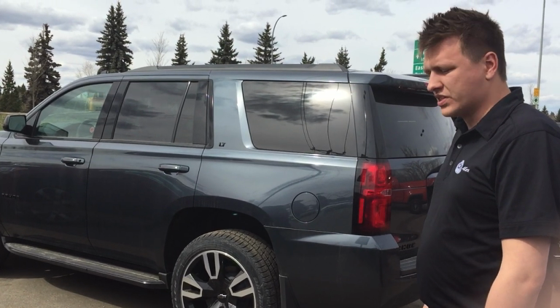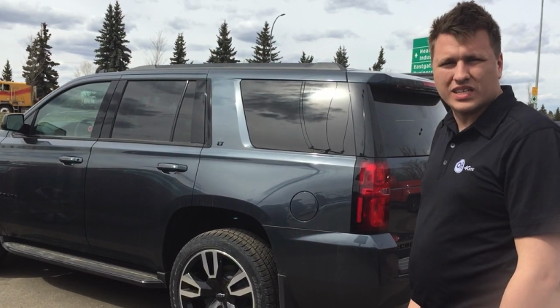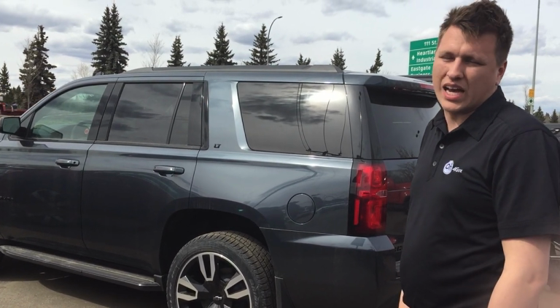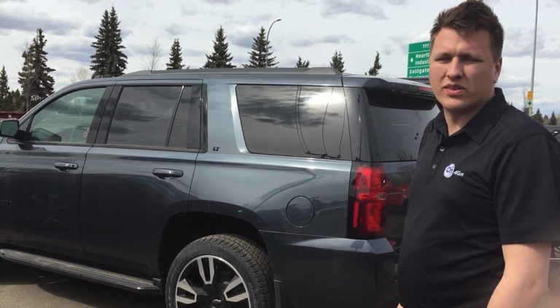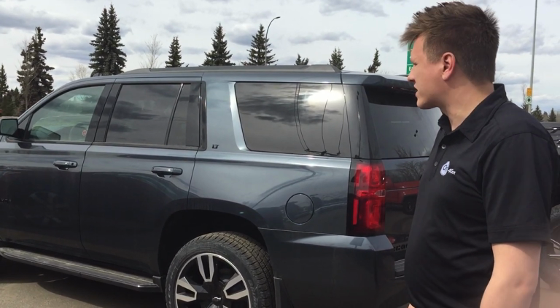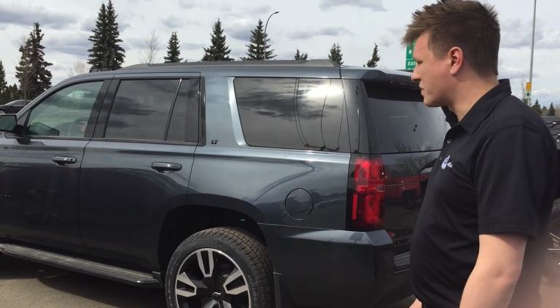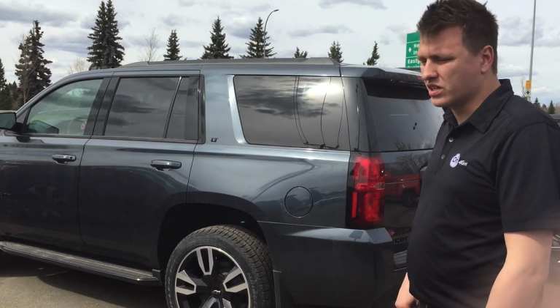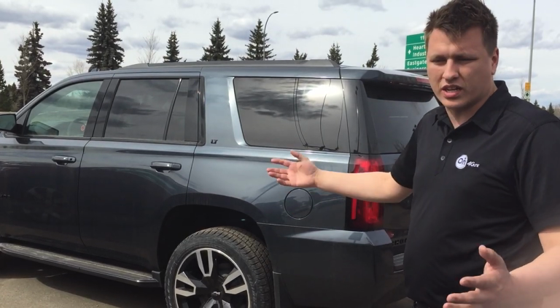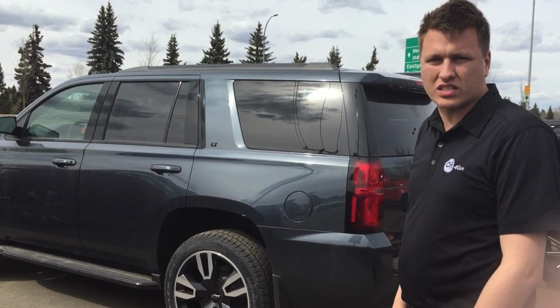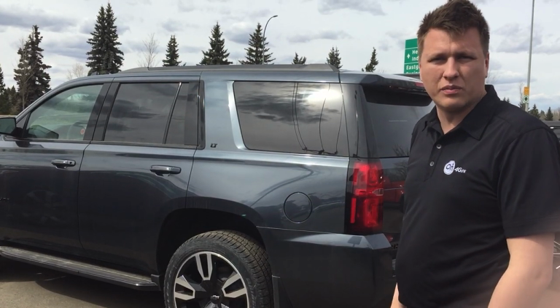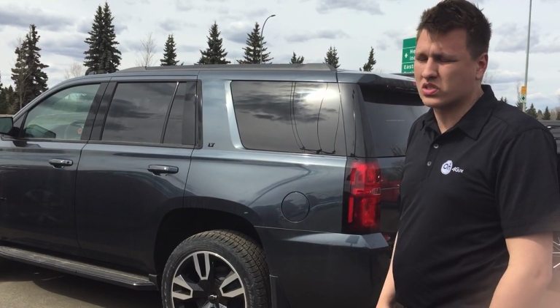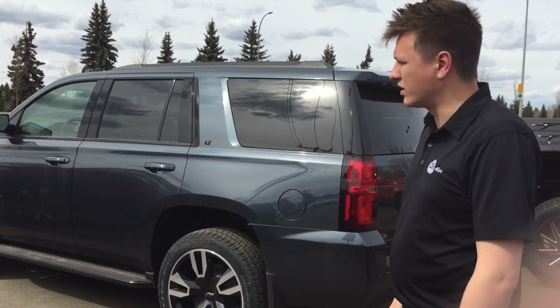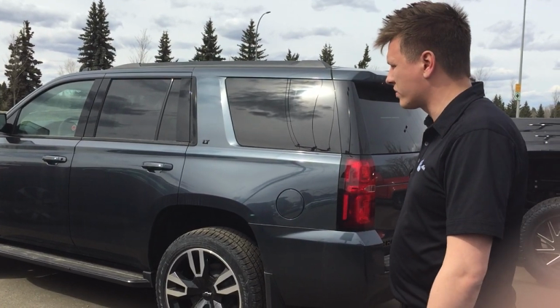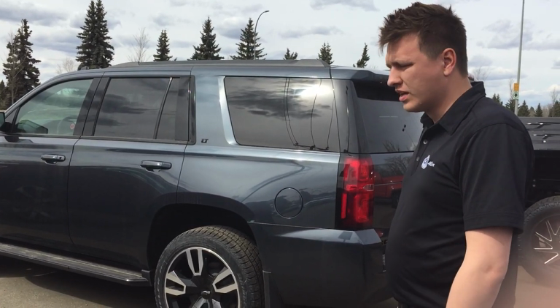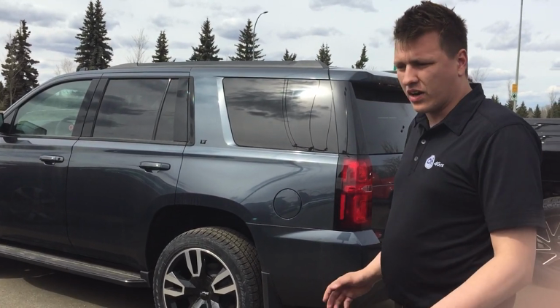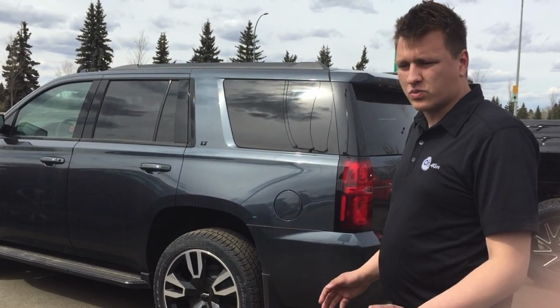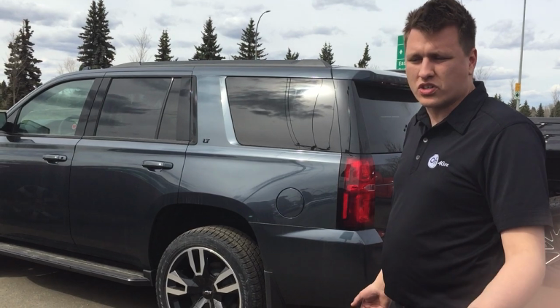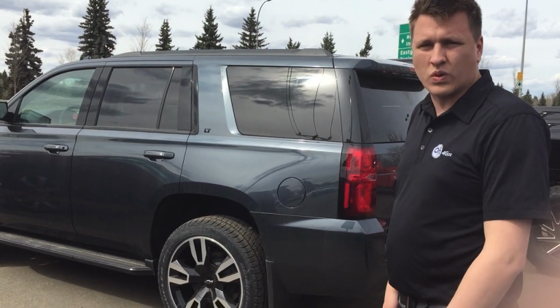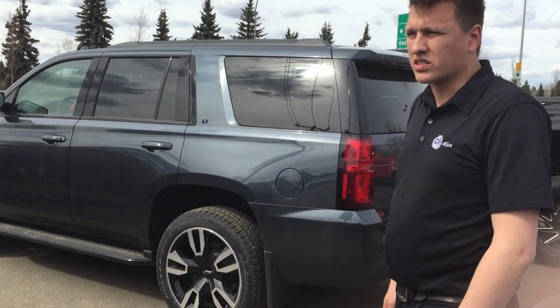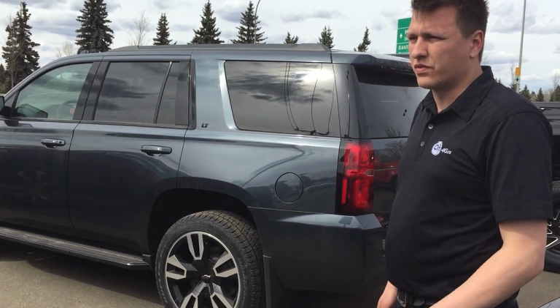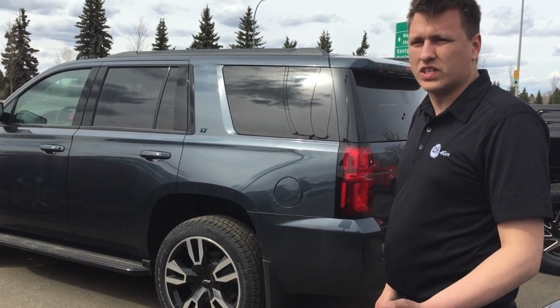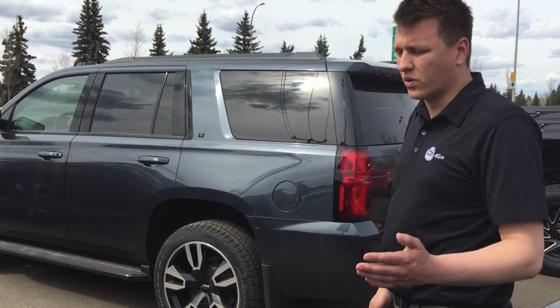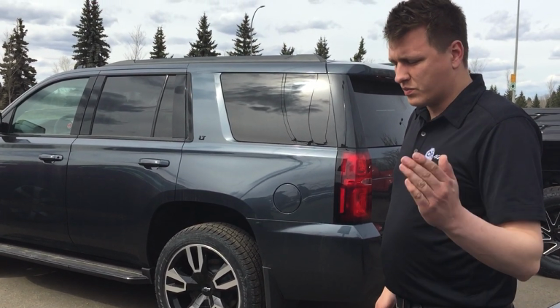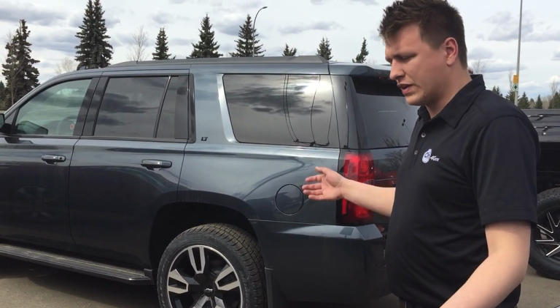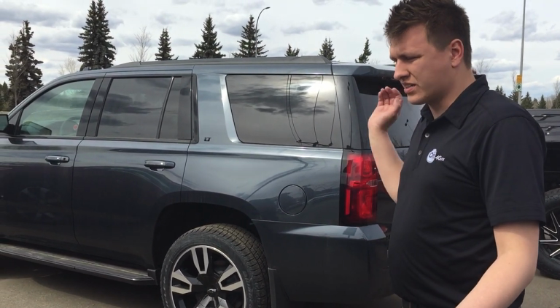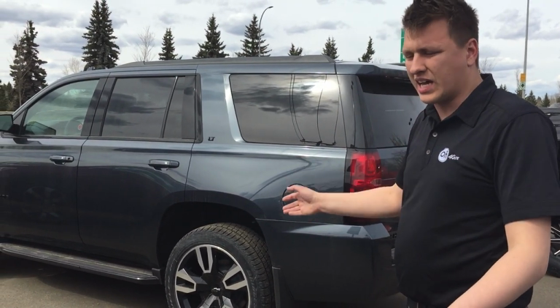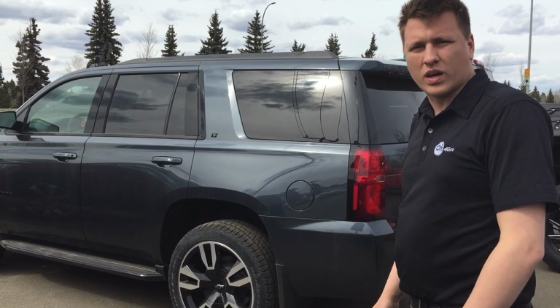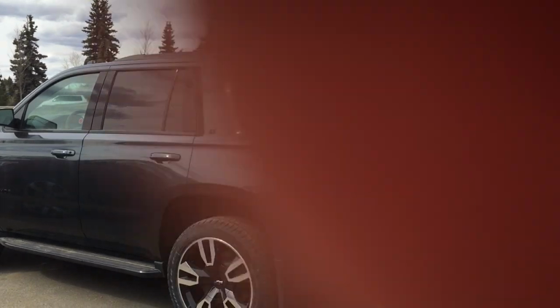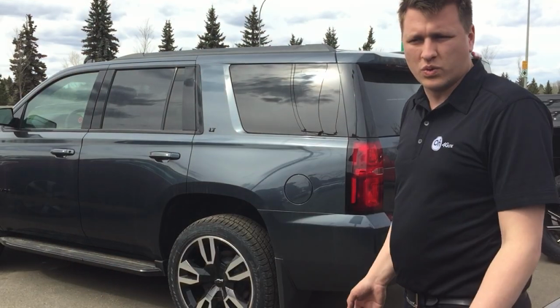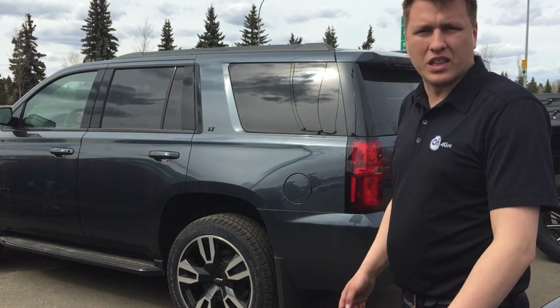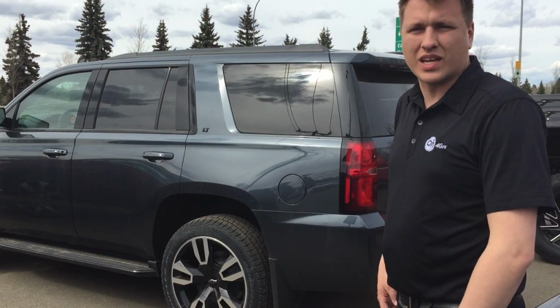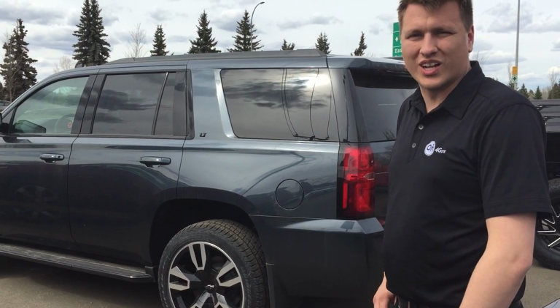The Suburban is 8,000 pounds with the max trailer package, which is again just because it's a little bit longer and weighs a little bit more. We do also have a Trax which doesn't tow, but for SUVs that tow between 1,500 and 8,400 pounds, we should be able to line something up with your trailer.